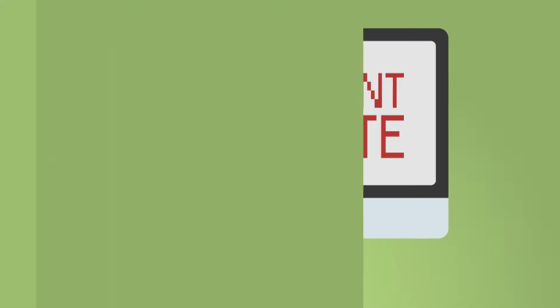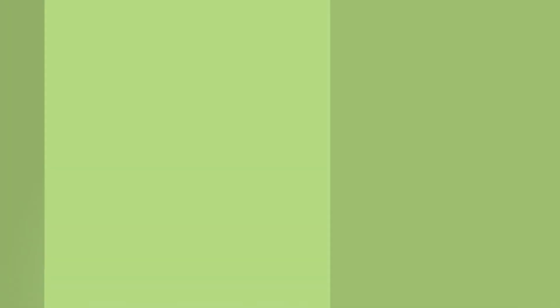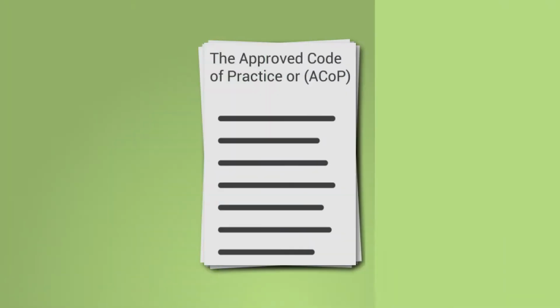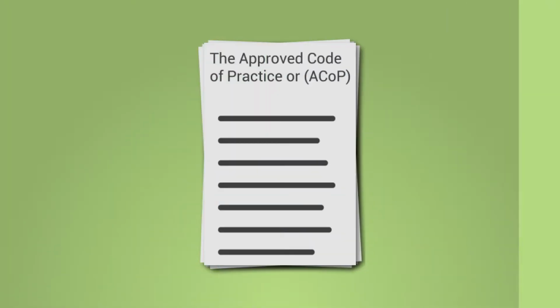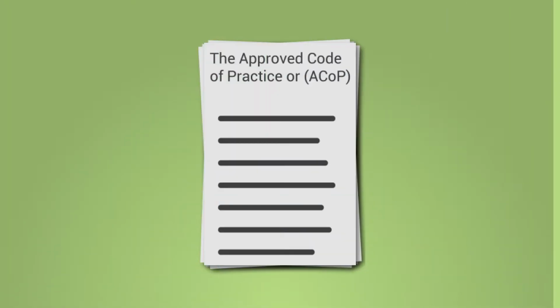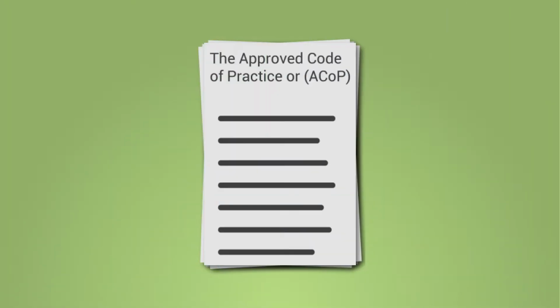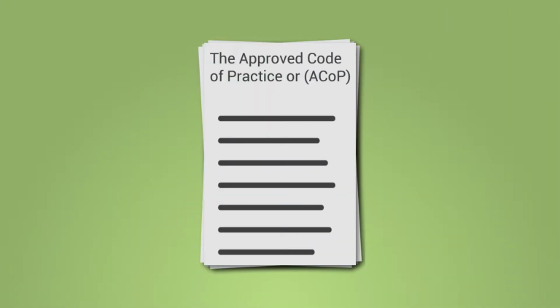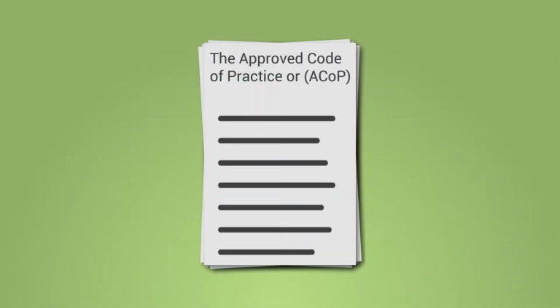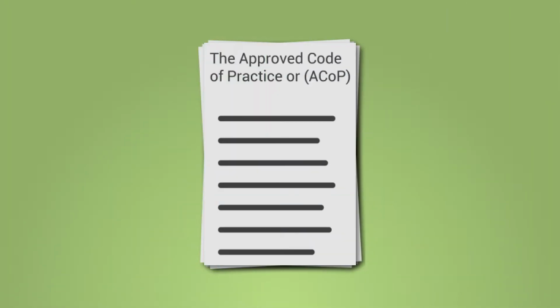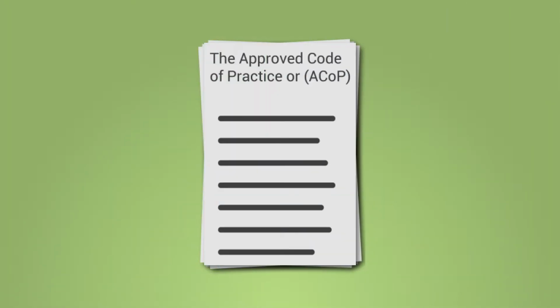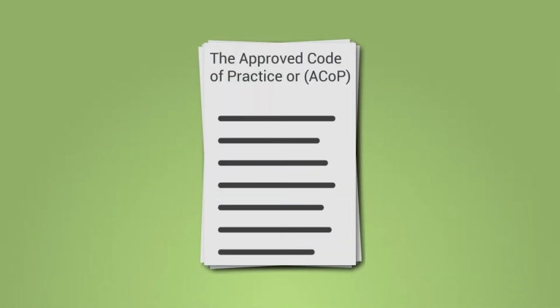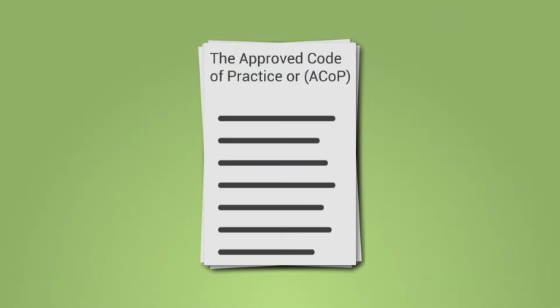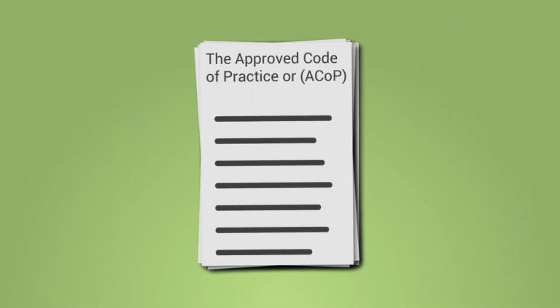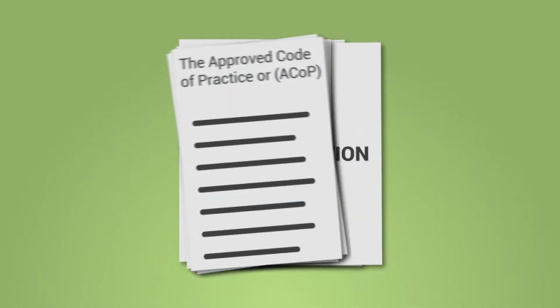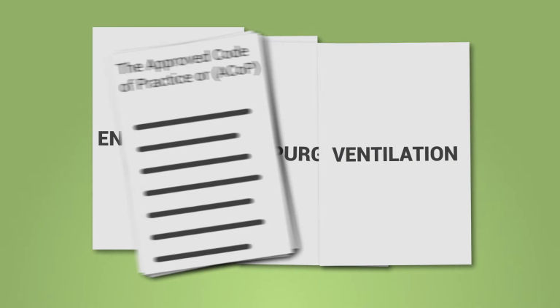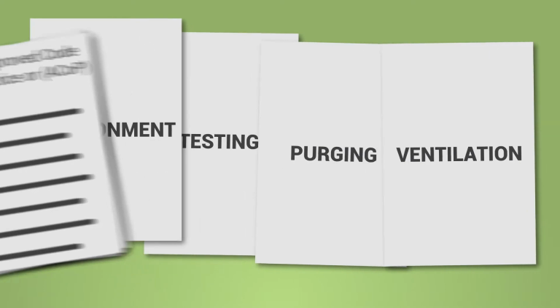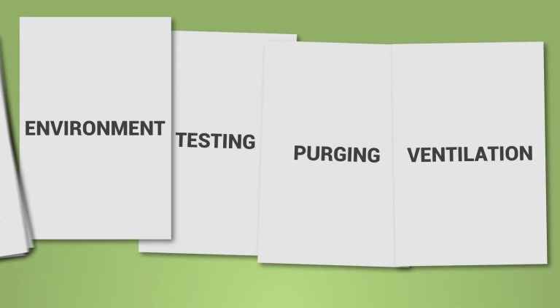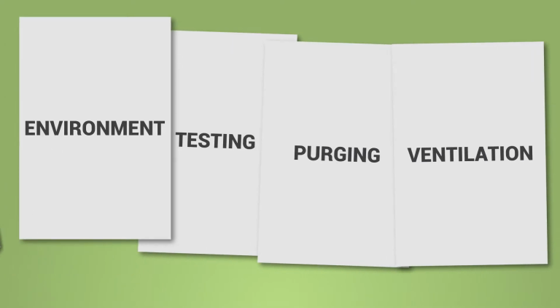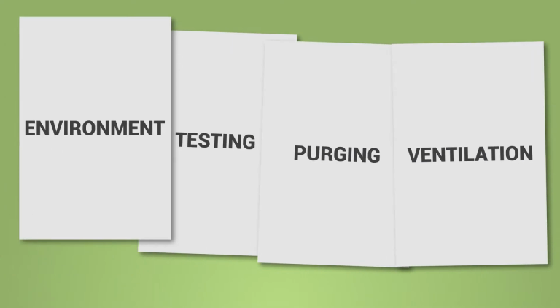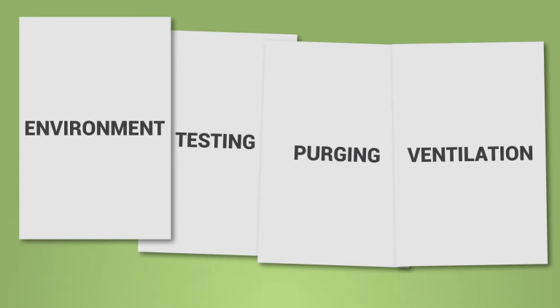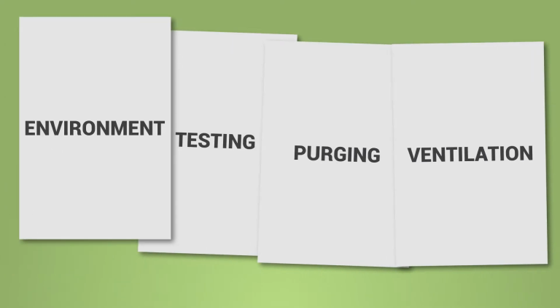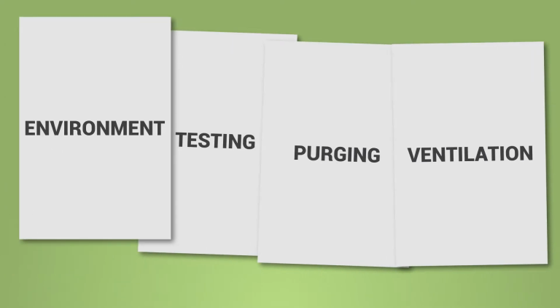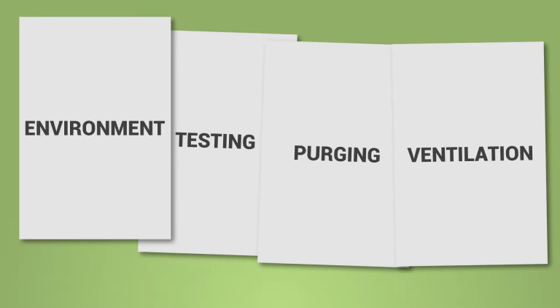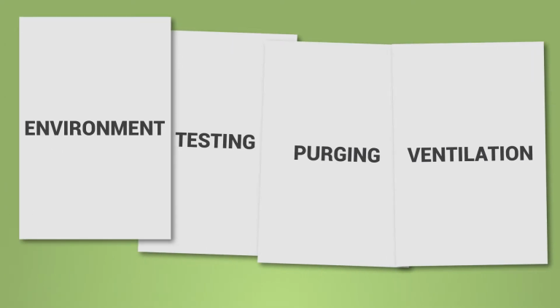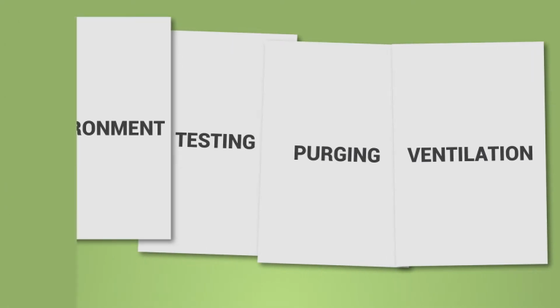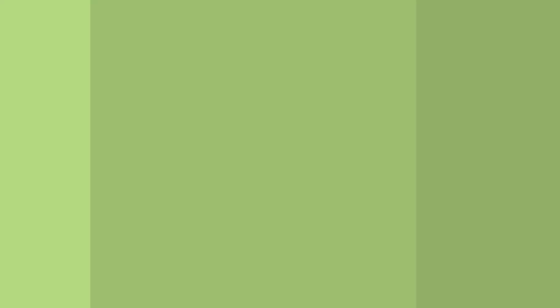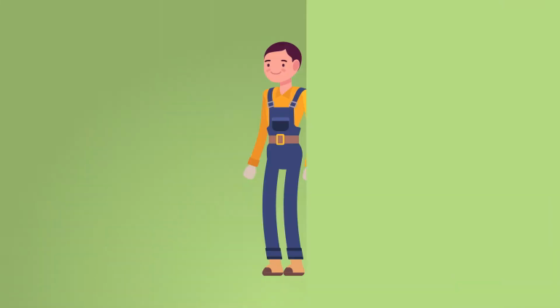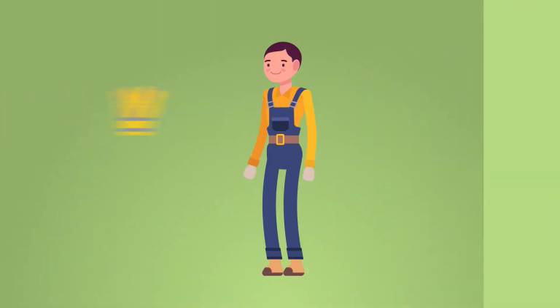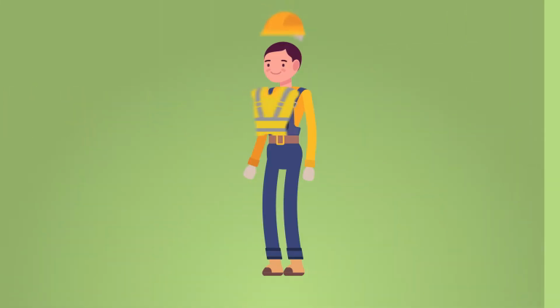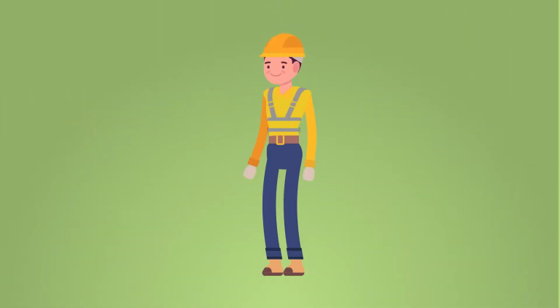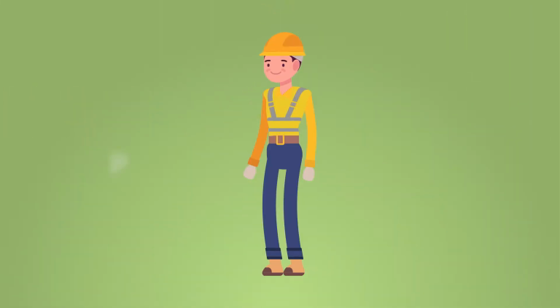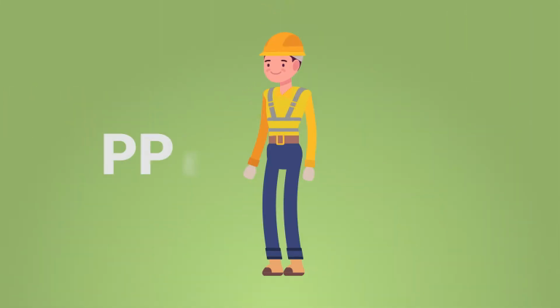You'll learn about safety and hazard control procedures such as purging, ventilation, alarms and lifting equipment, along with appropriate PPE.